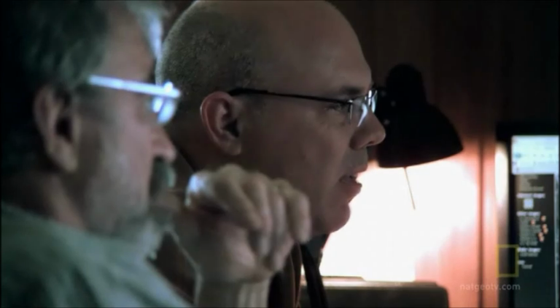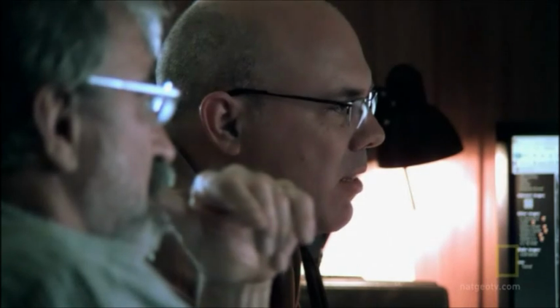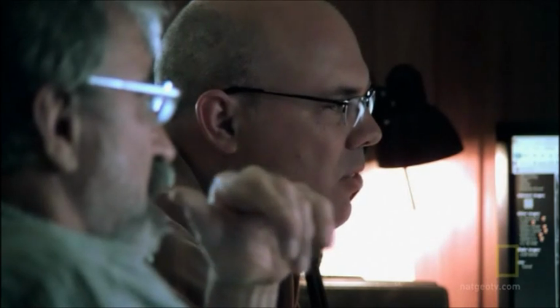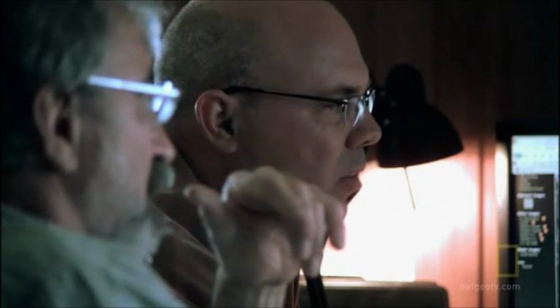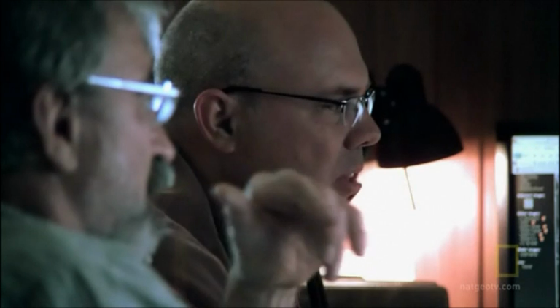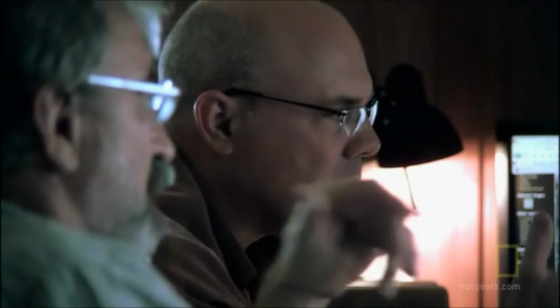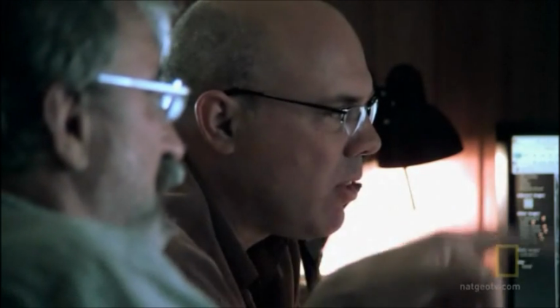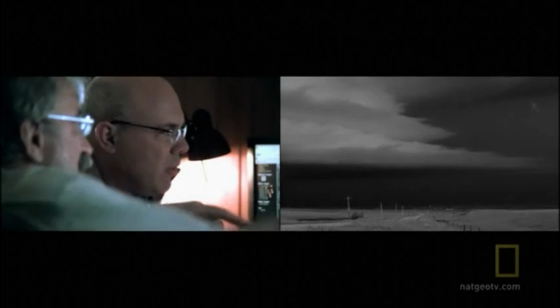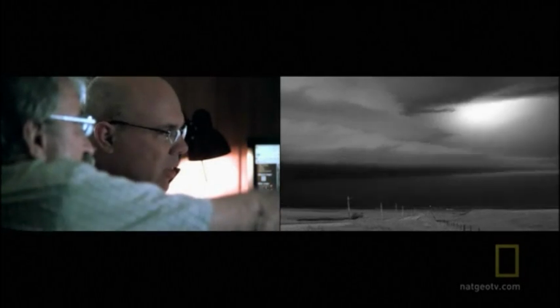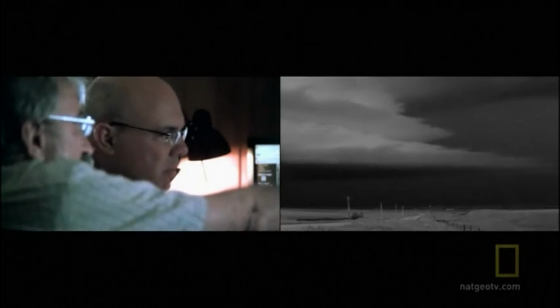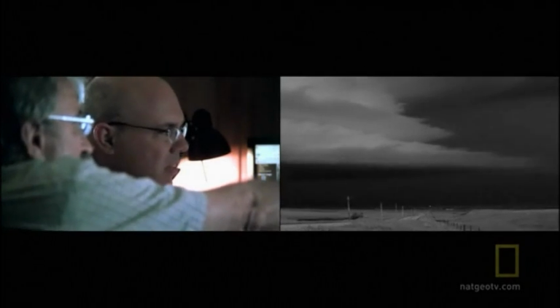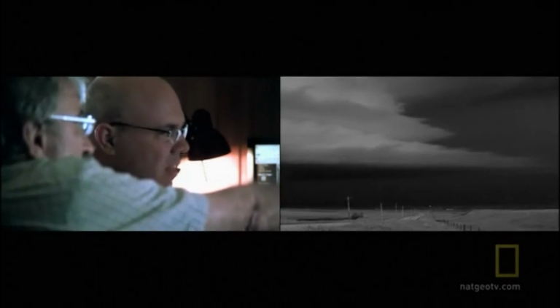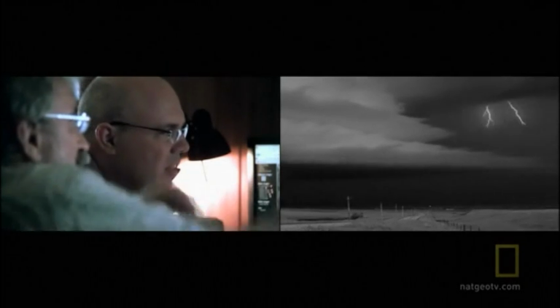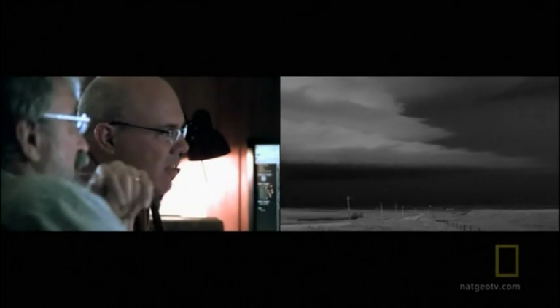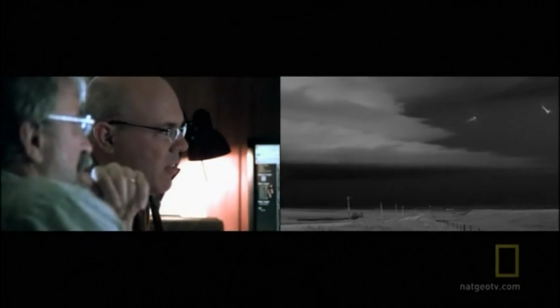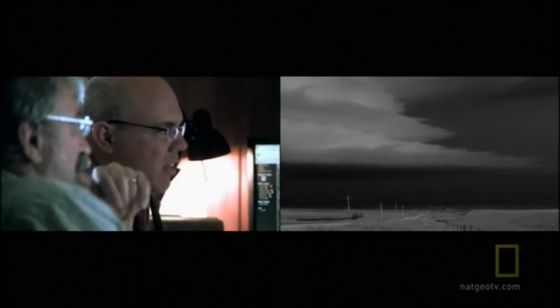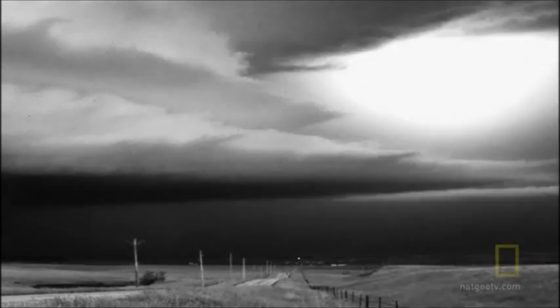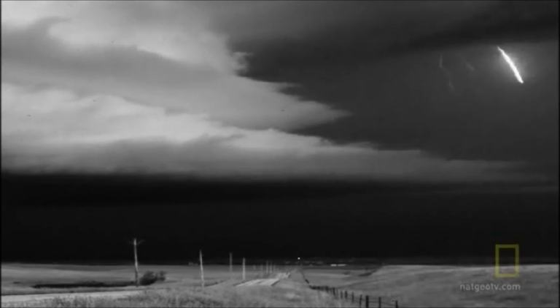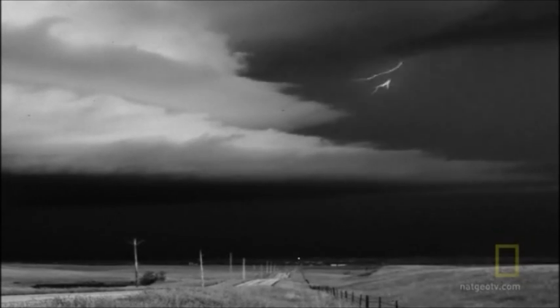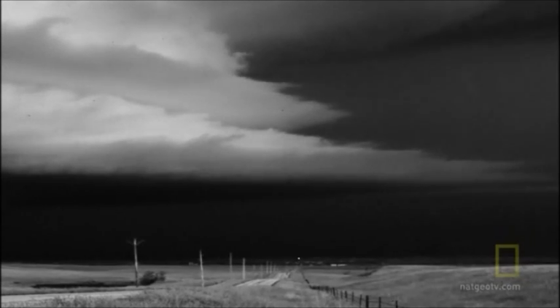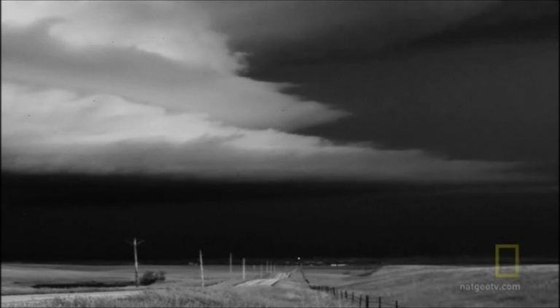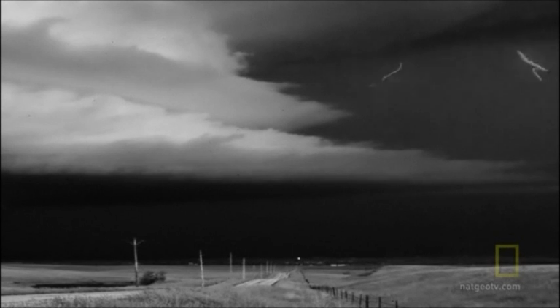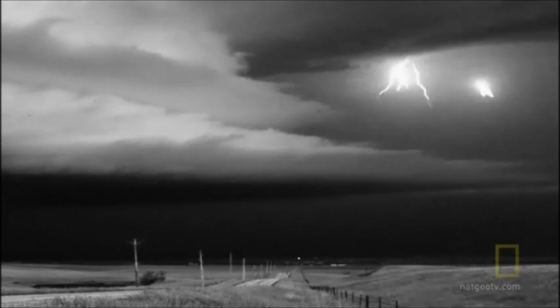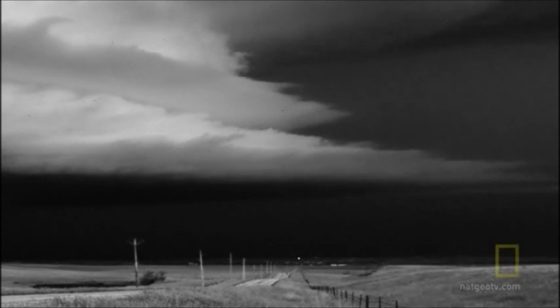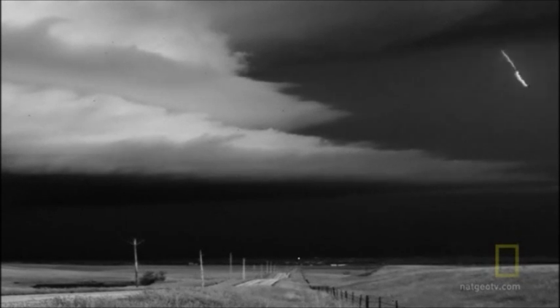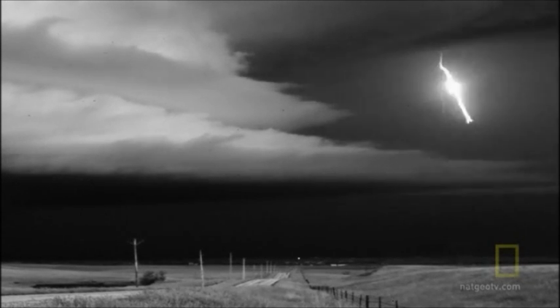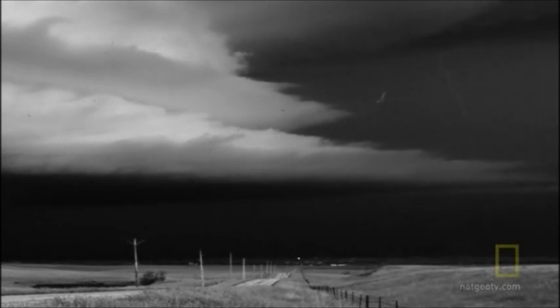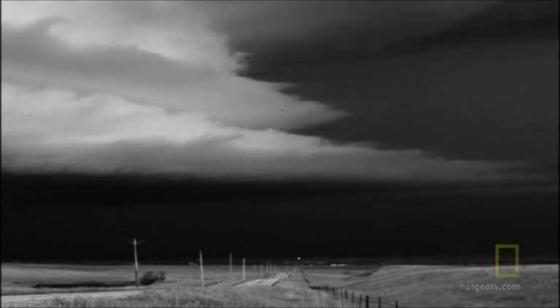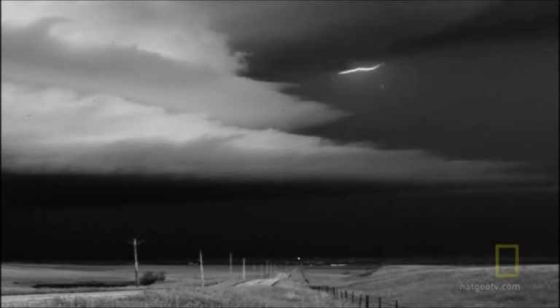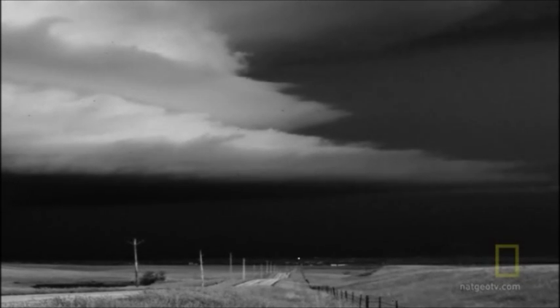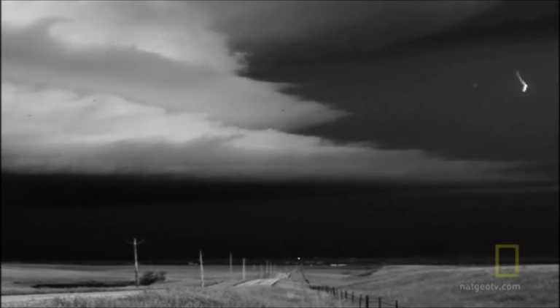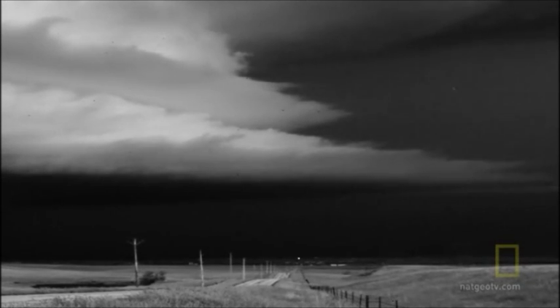As it continues down, we can see it's continuing to develop — going, going, going. Continuing to develop downward as the flash goes on, and once it gets closer to the ground, it'll start accelerating.